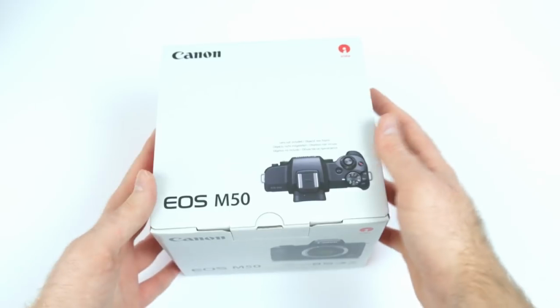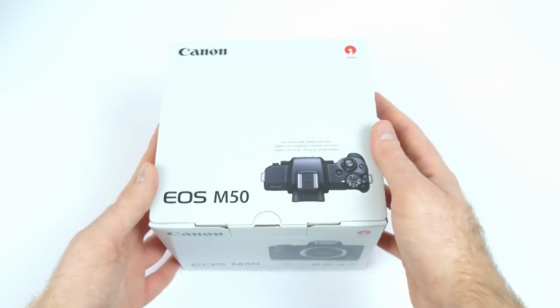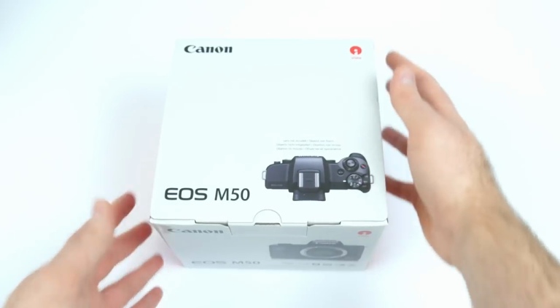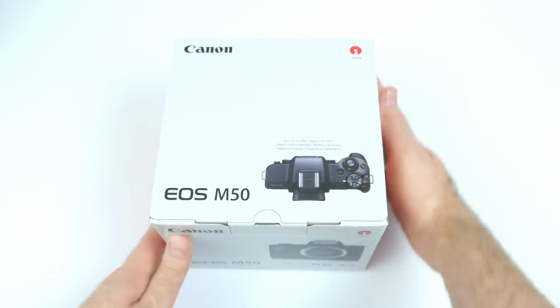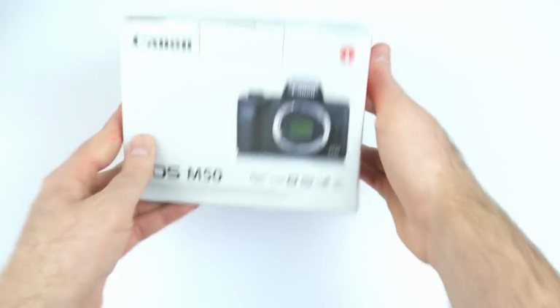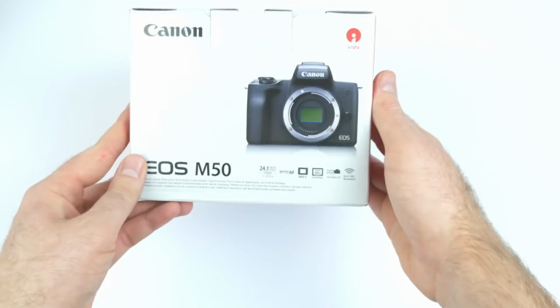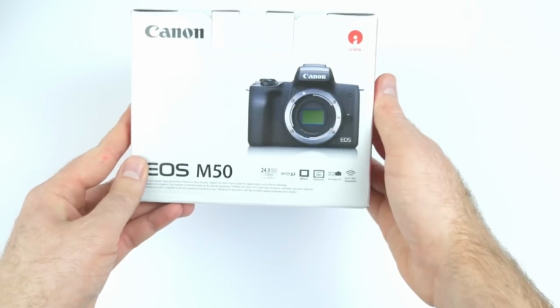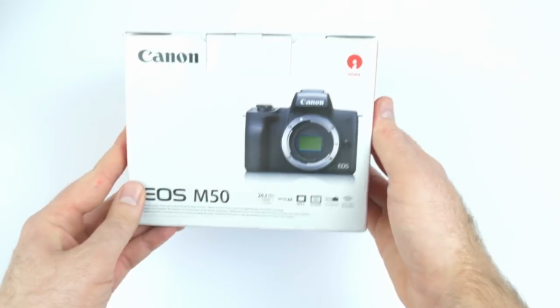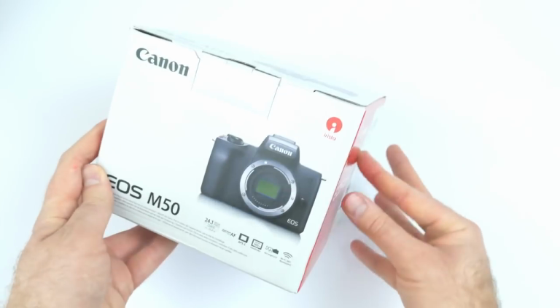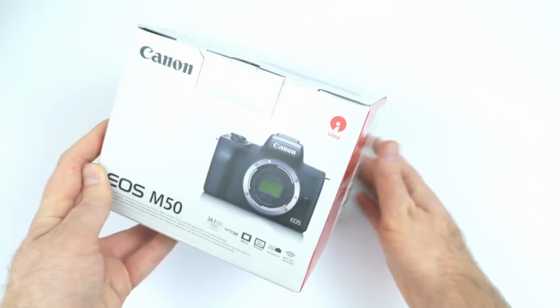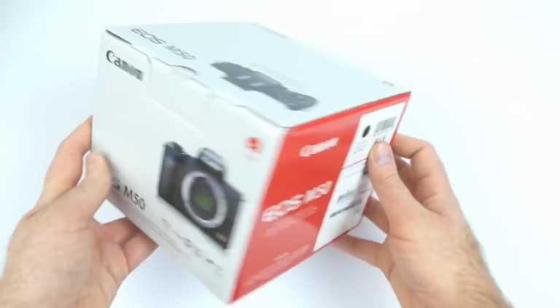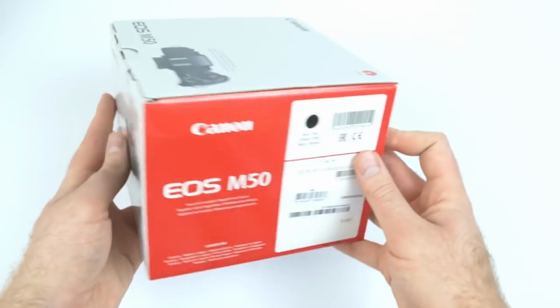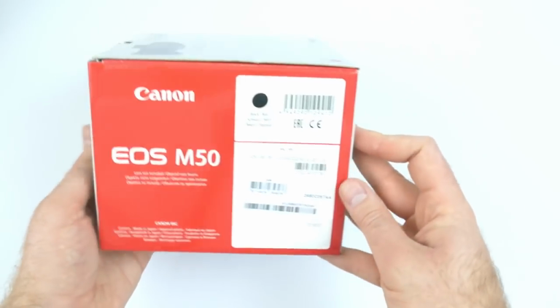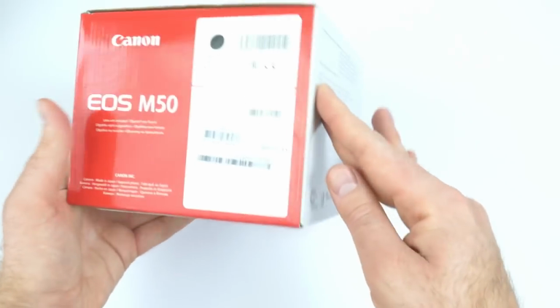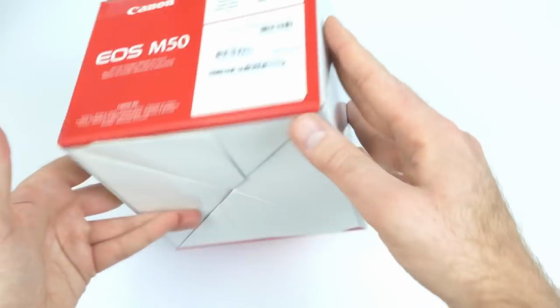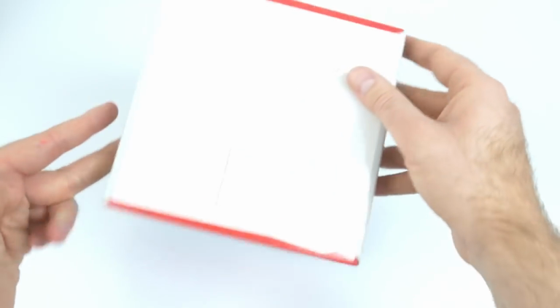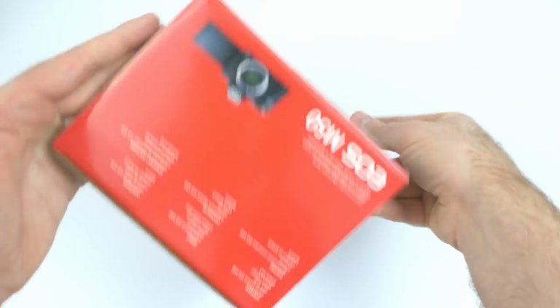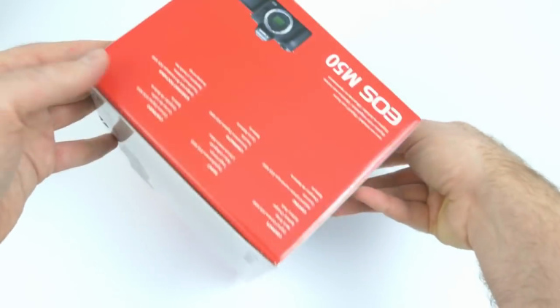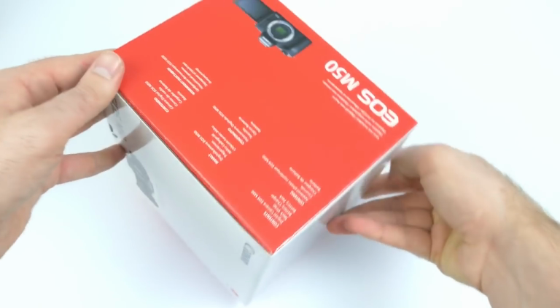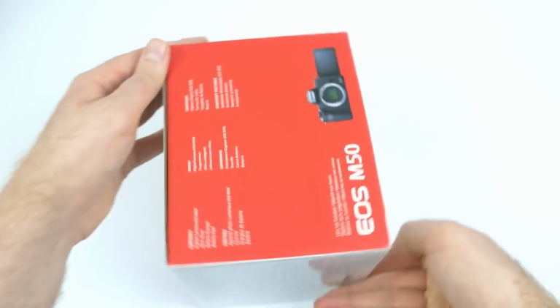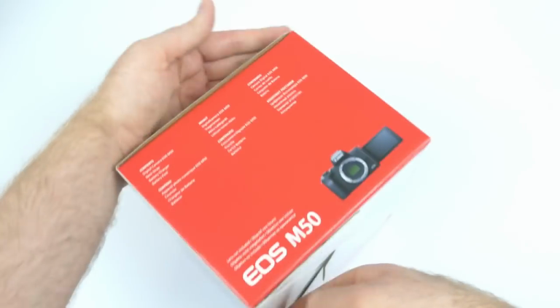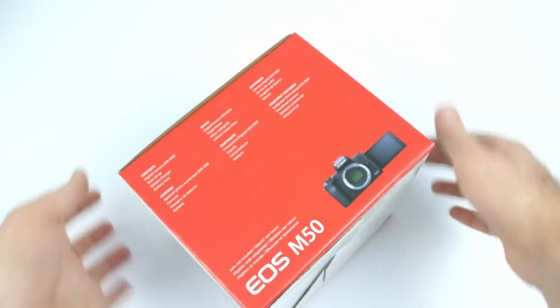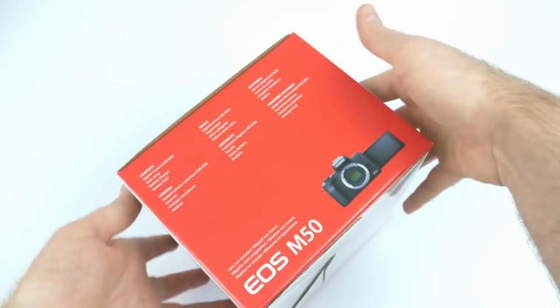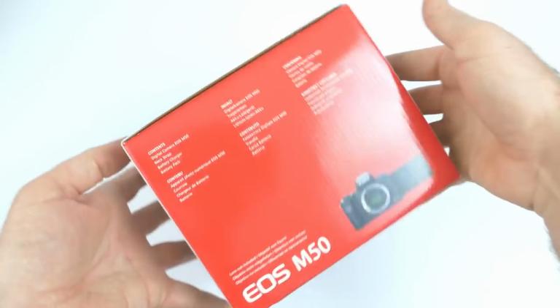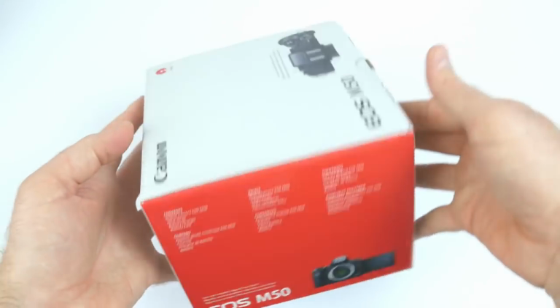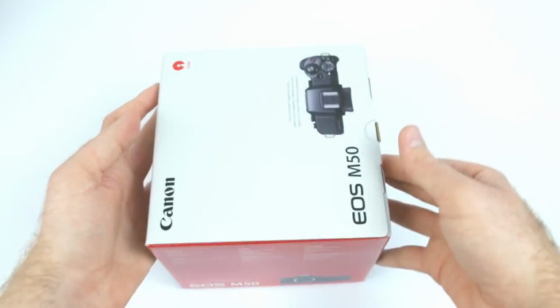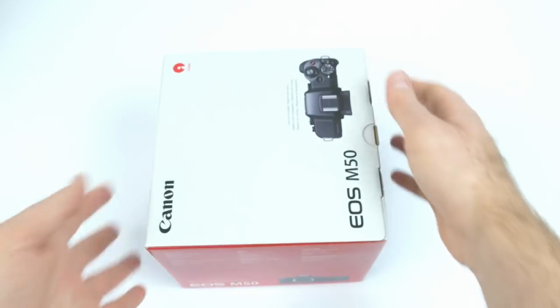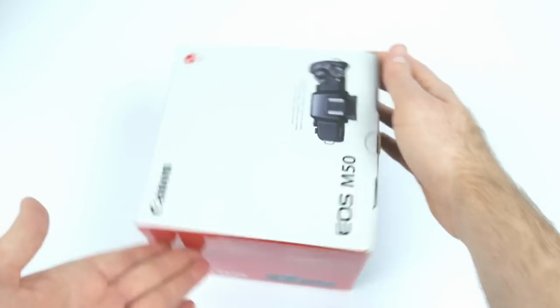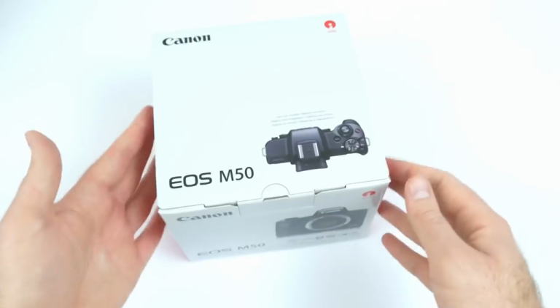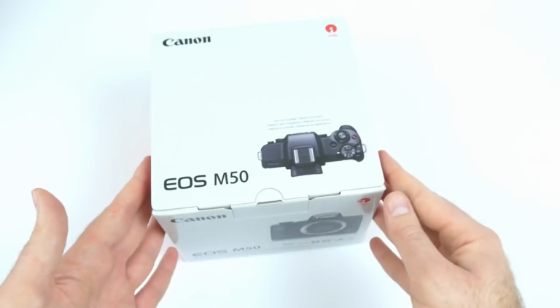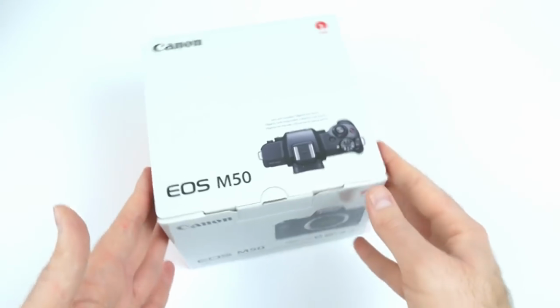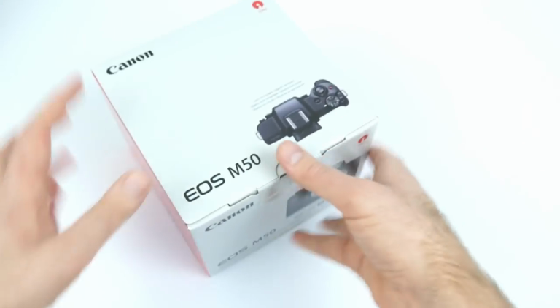It seems that 4K is no longer a dirty word for Canon, with this camera showing so much potential. But can it actually realise any of it? Or is it all just half-baked ideas?